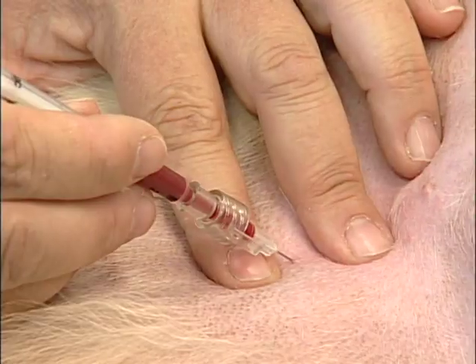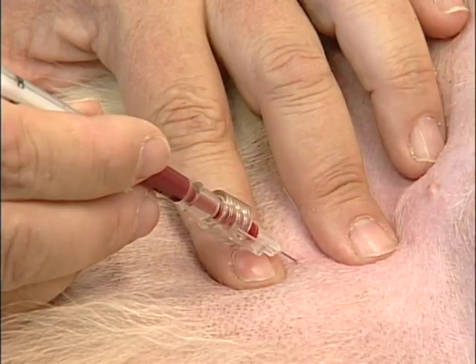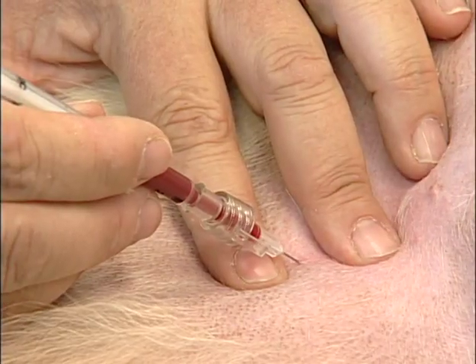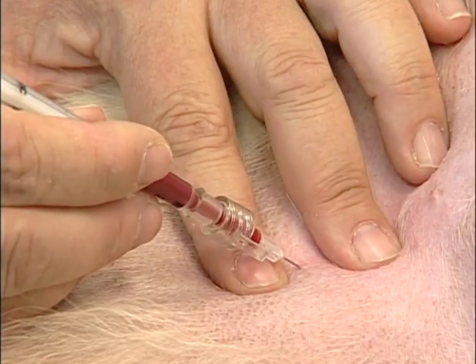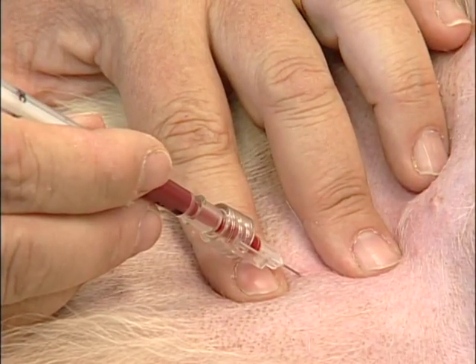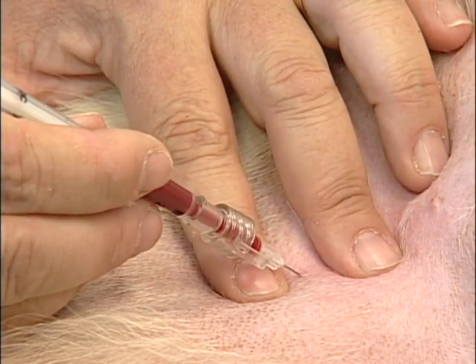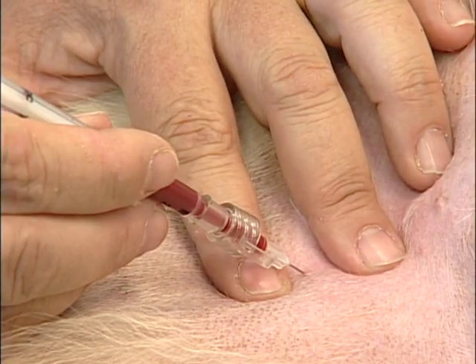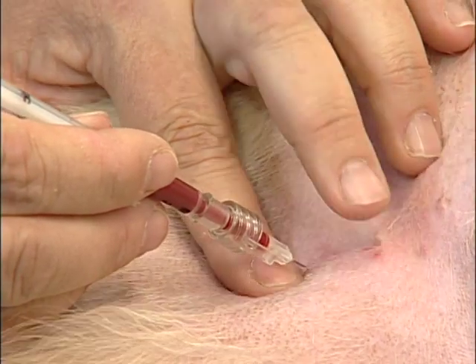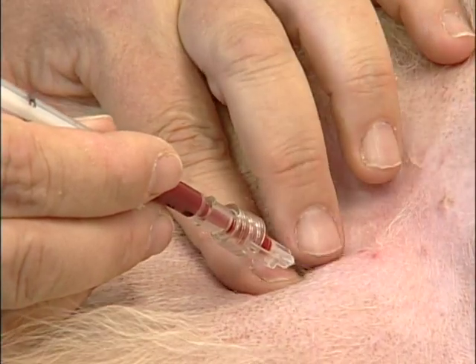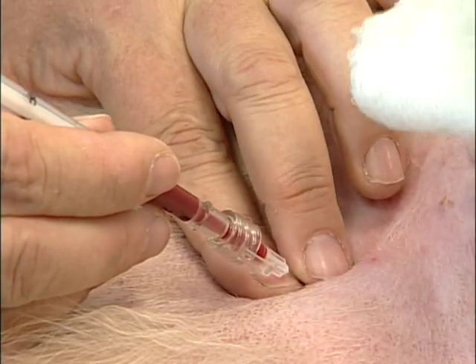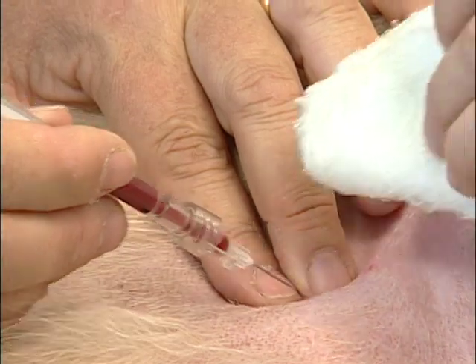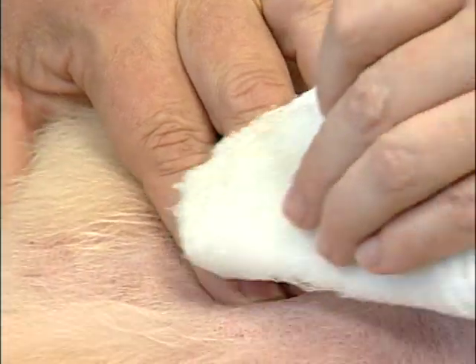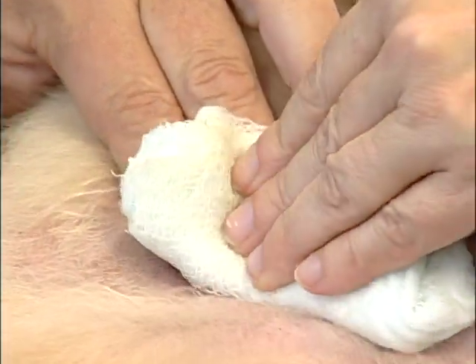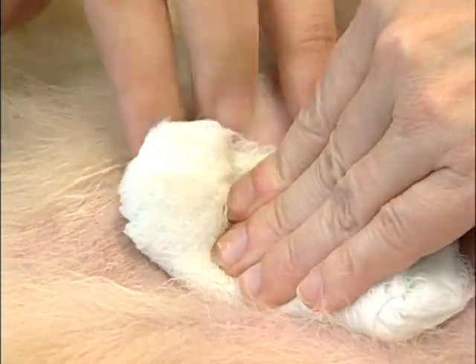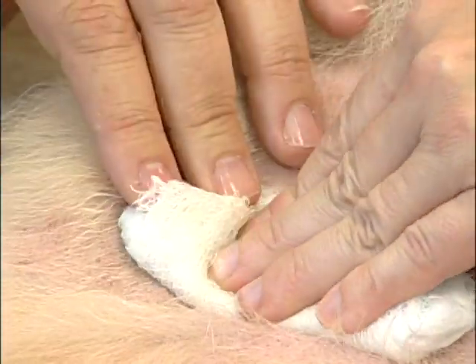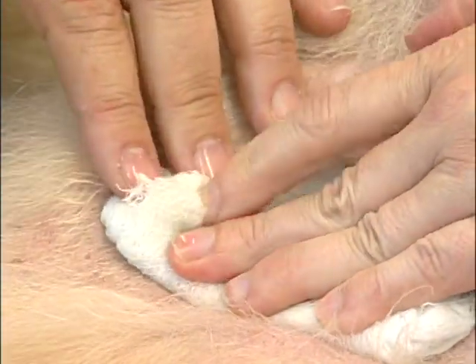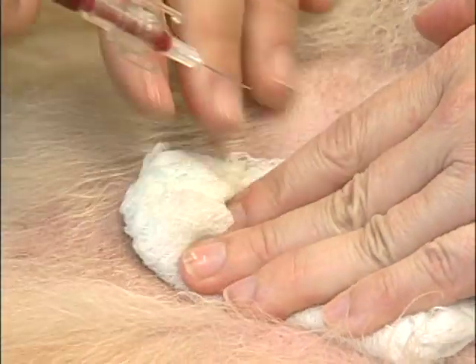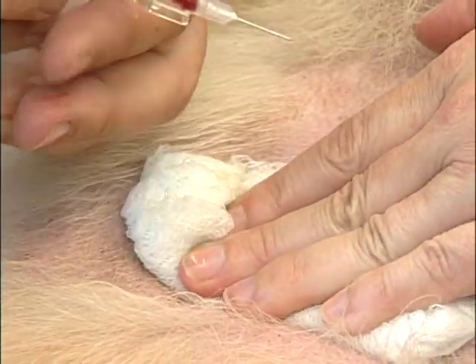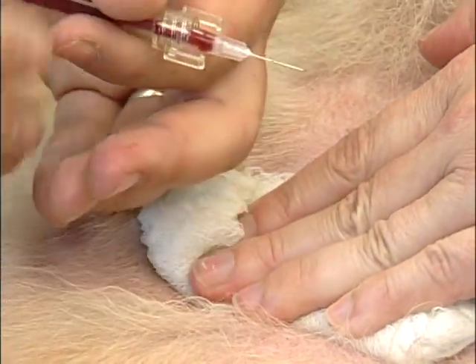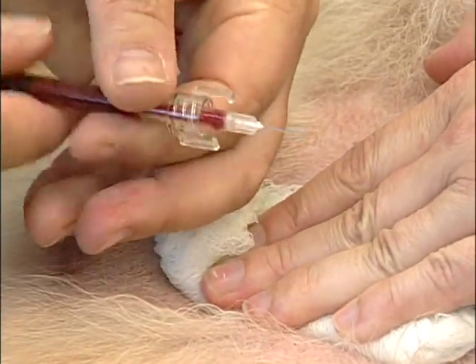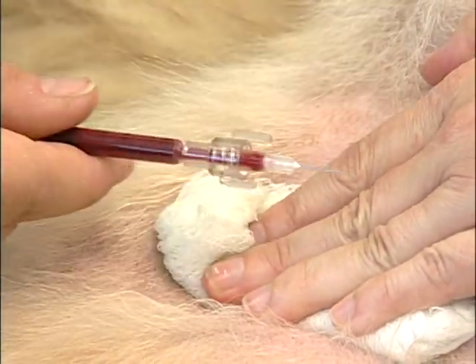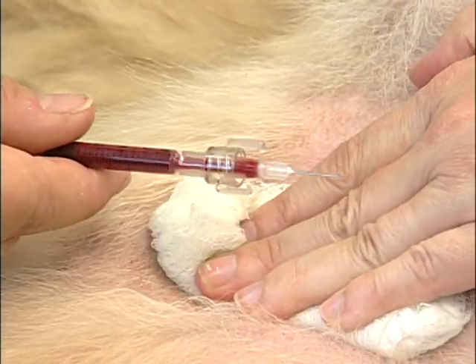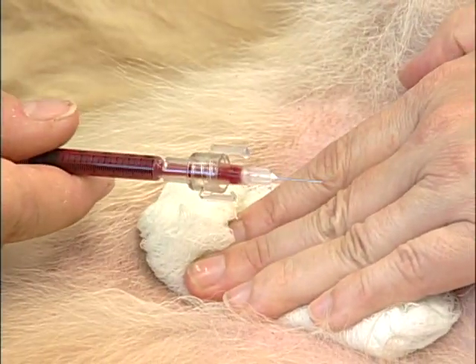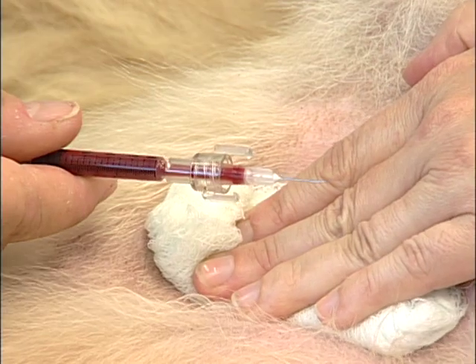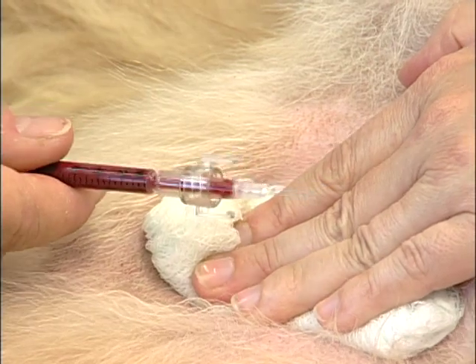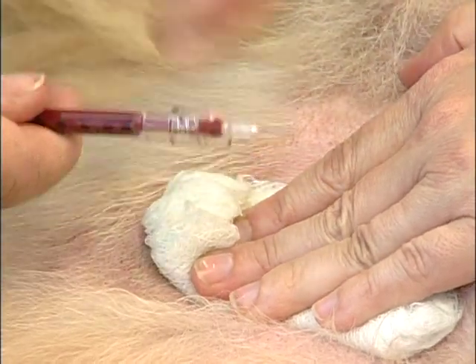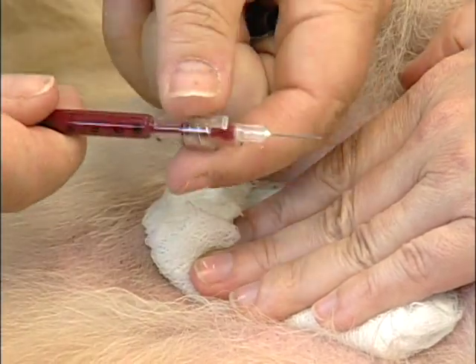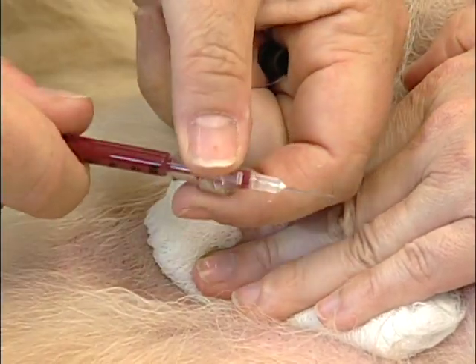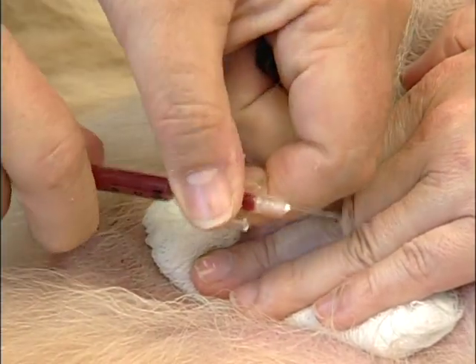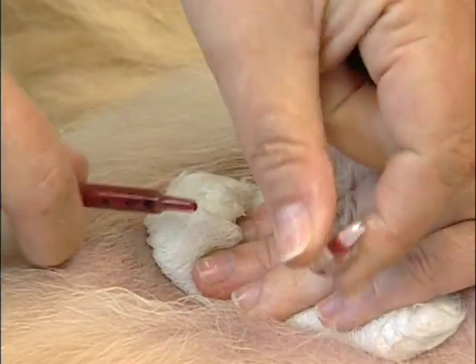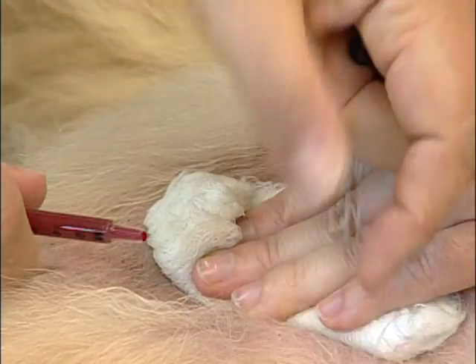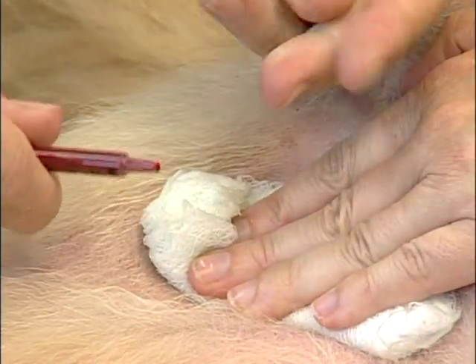As soon as it's filled to the preset level, I'm going to remove the syringe, we're going to hold that off with some firm pressure, and now I'm going to cap my syringe to keep any air from entering in that sample.